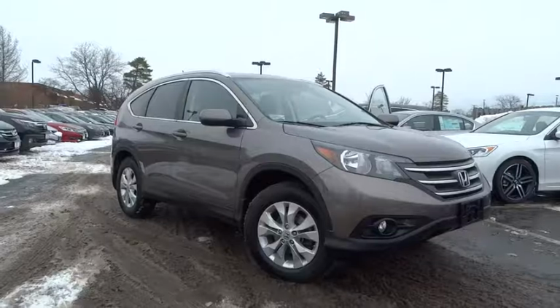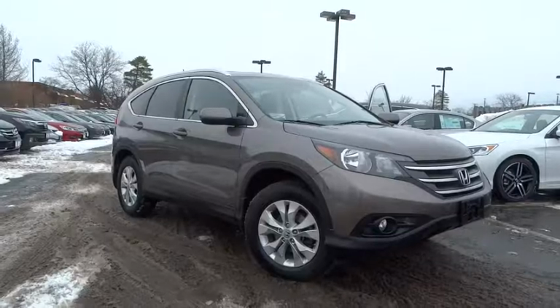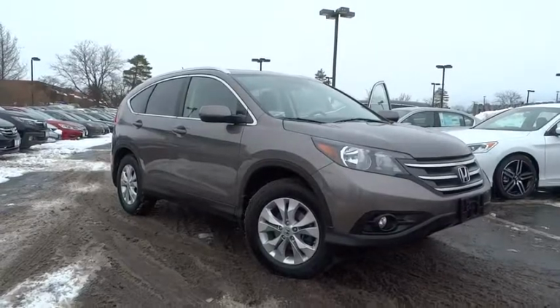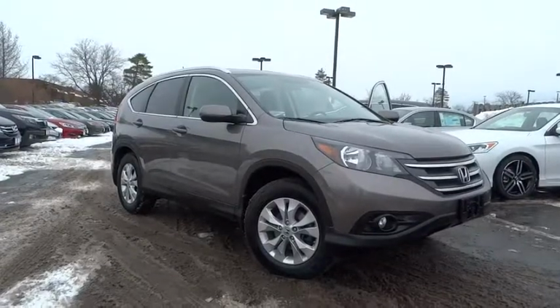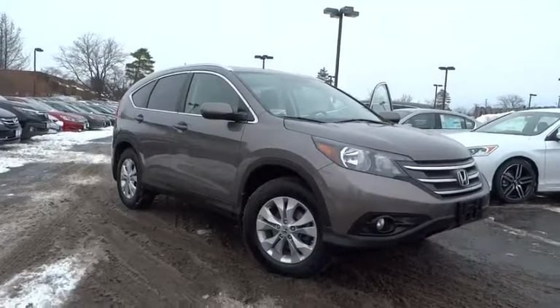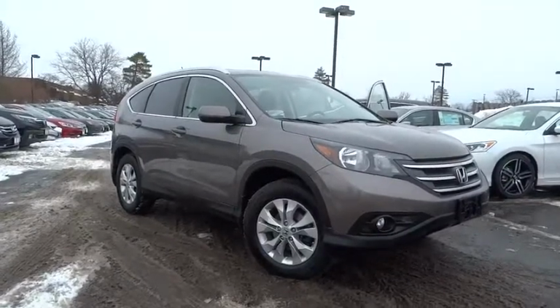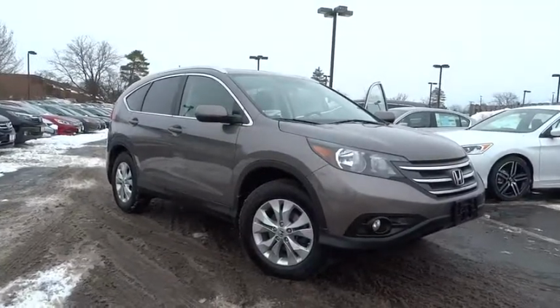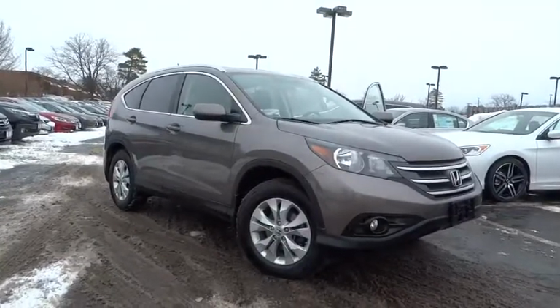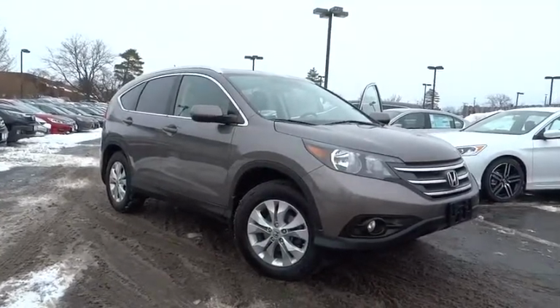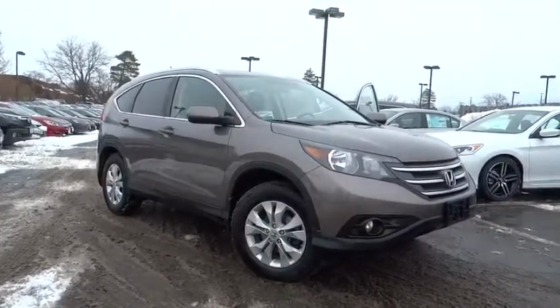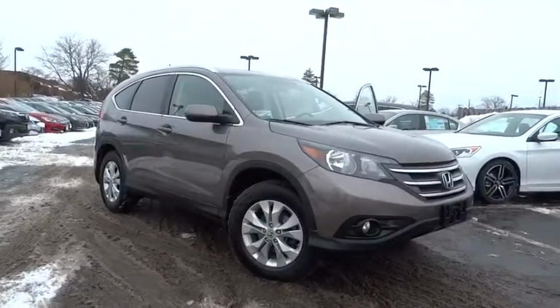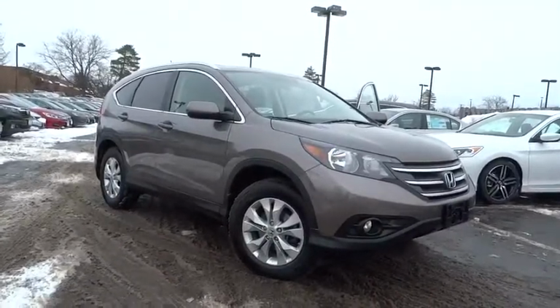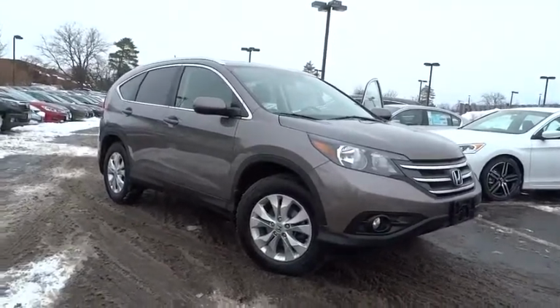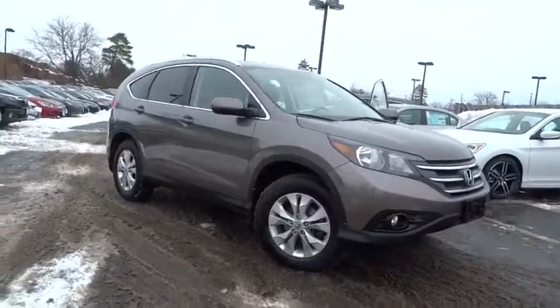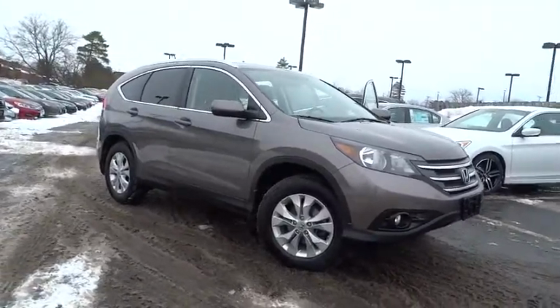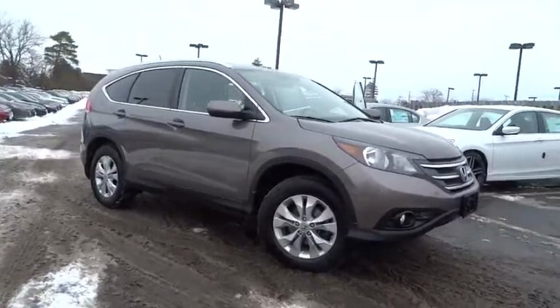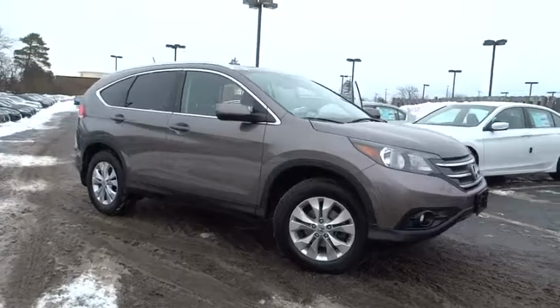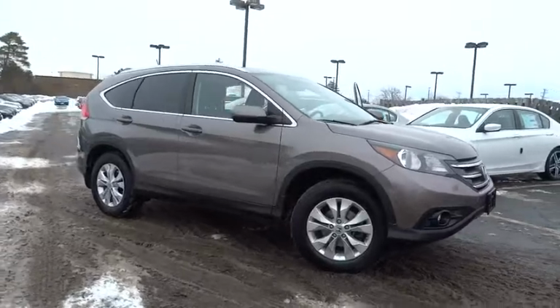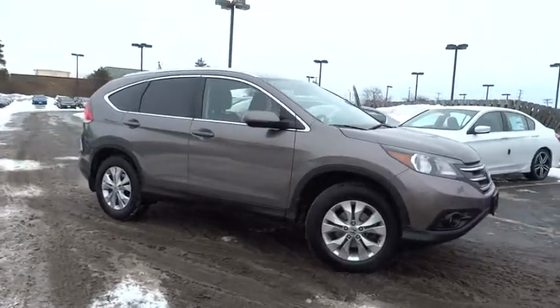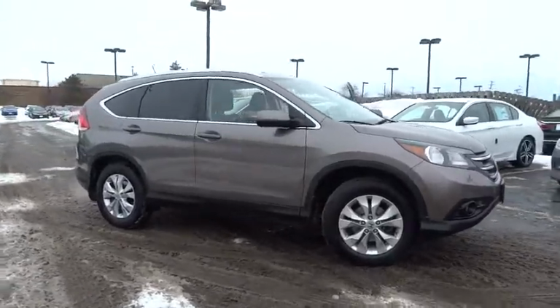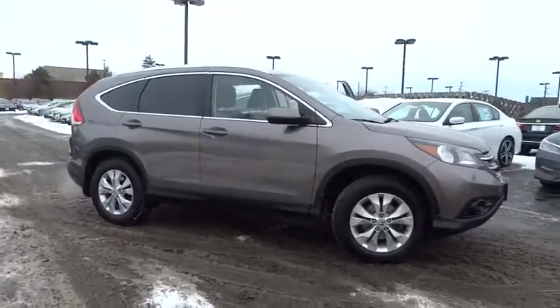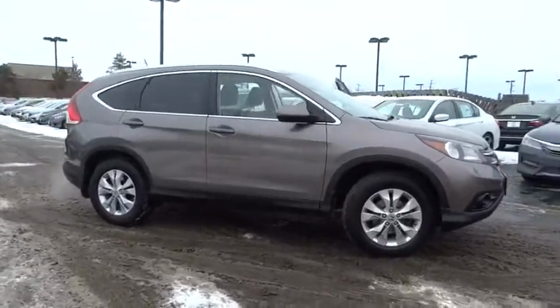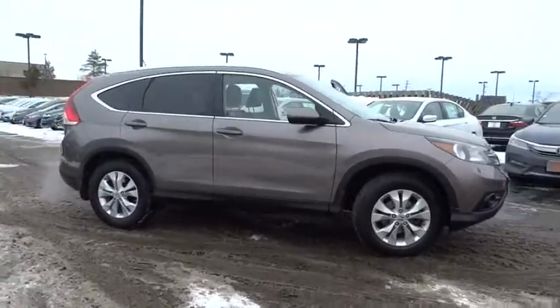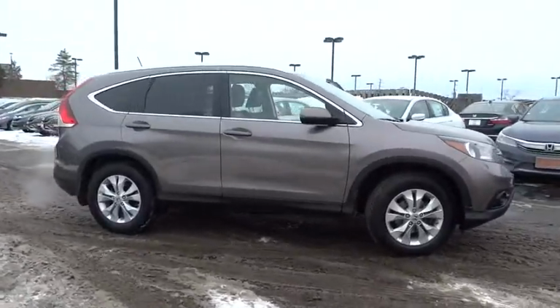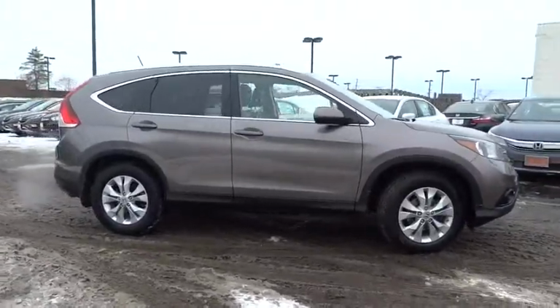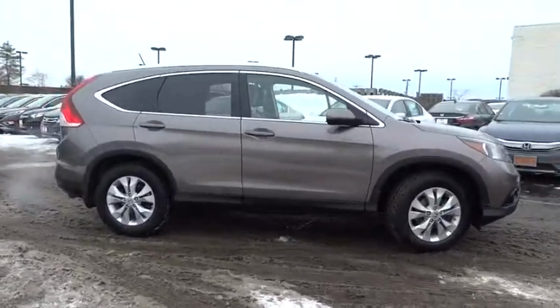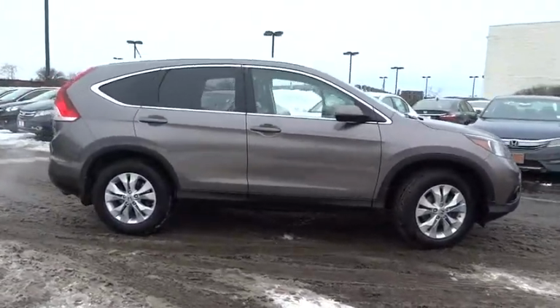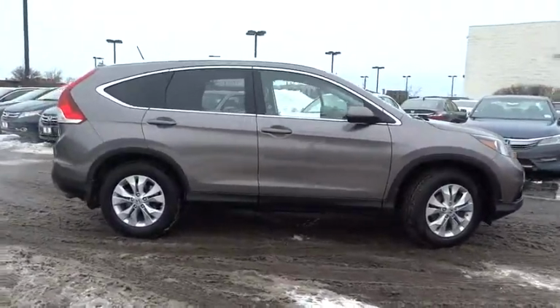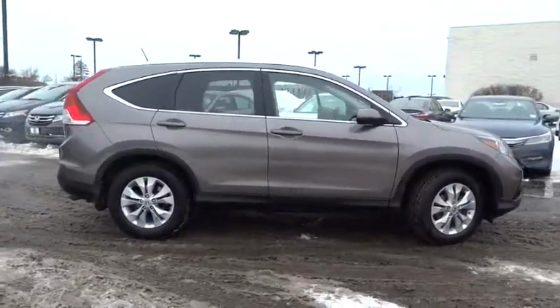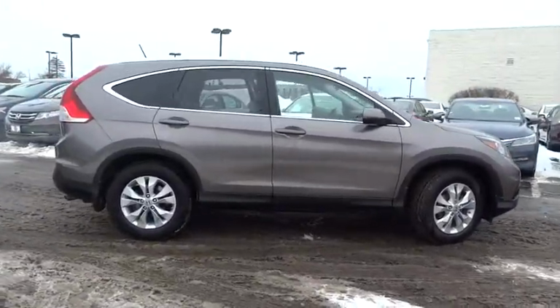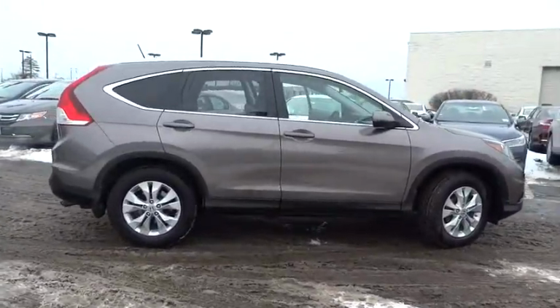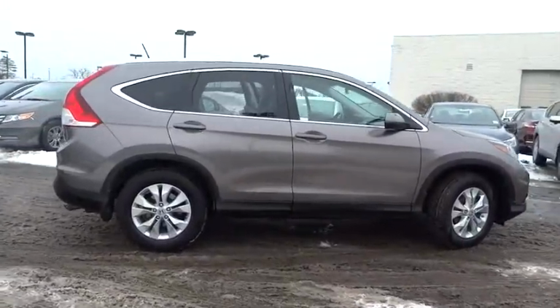The 2012 Honda CR-V — a top recommended vehicle because of its car-like driving manners, good value, cool technology, and comfy interior.